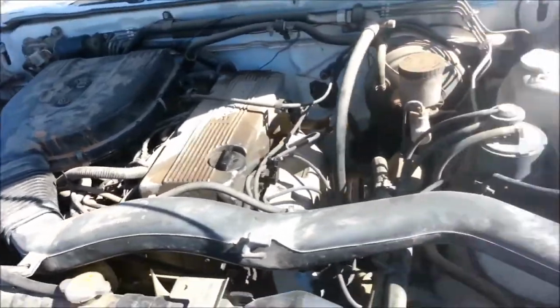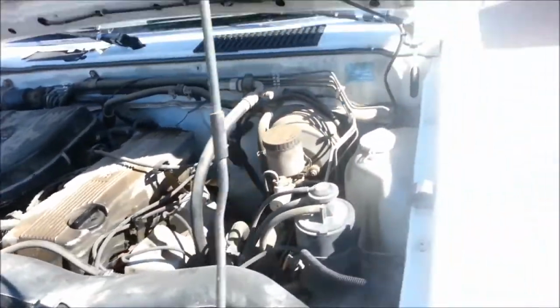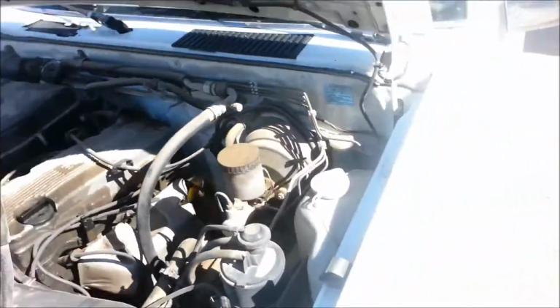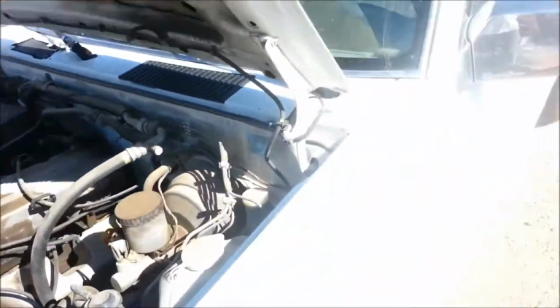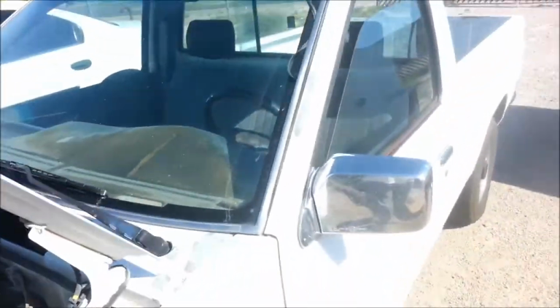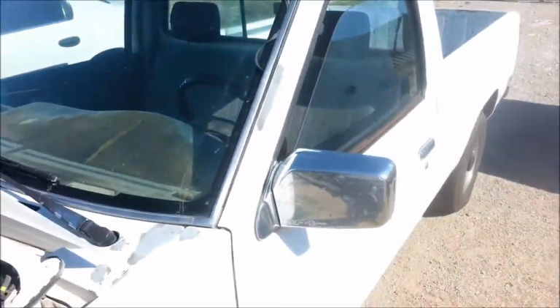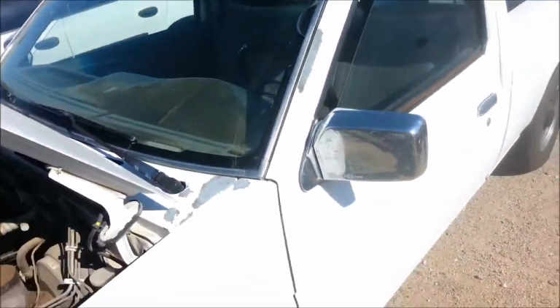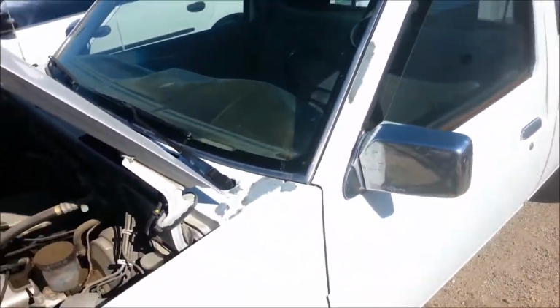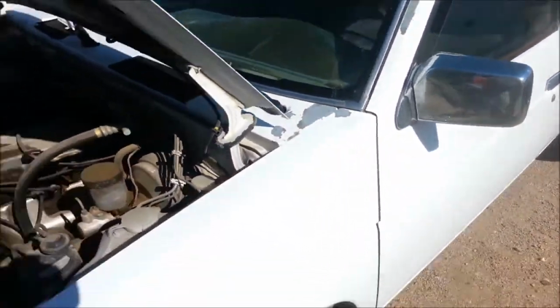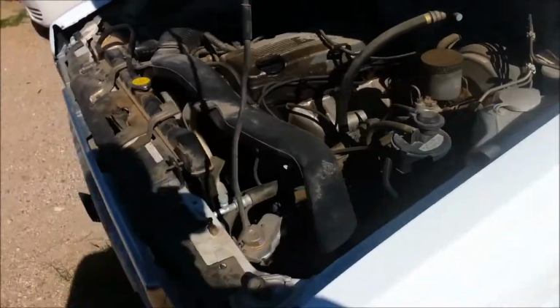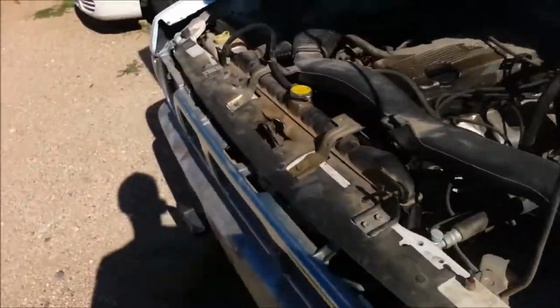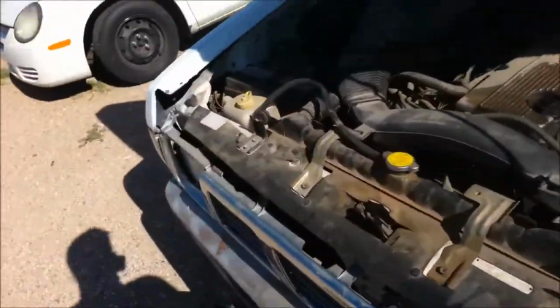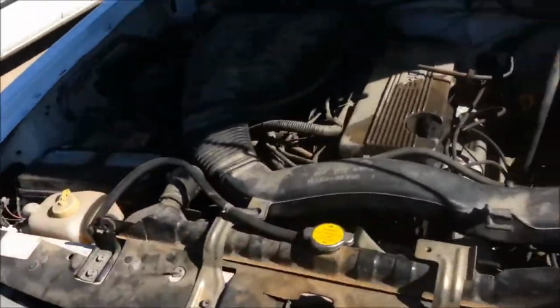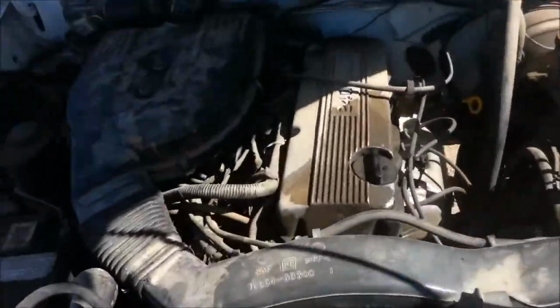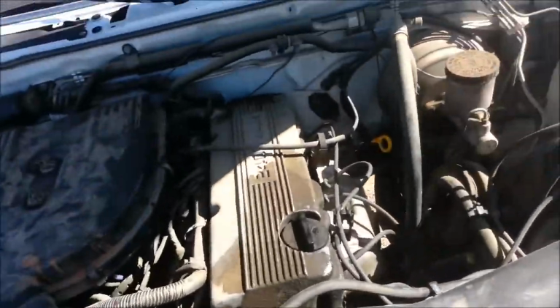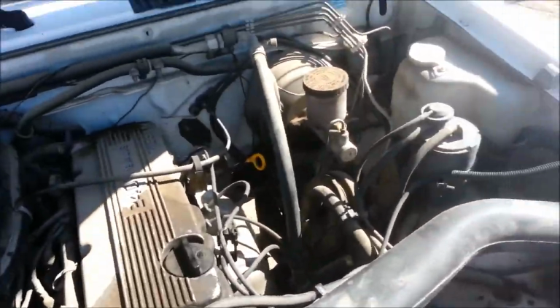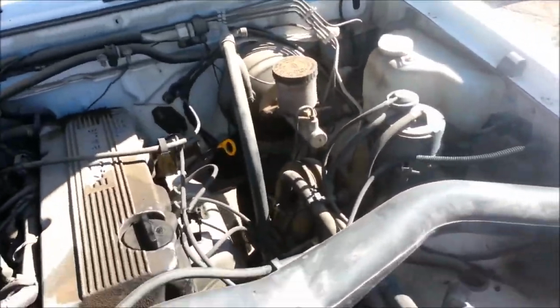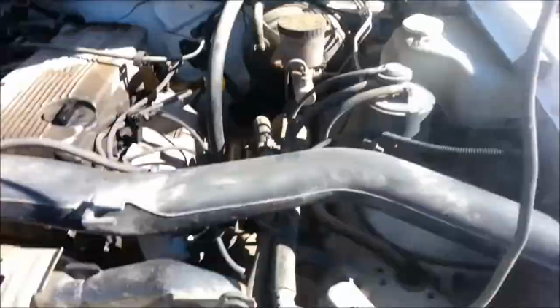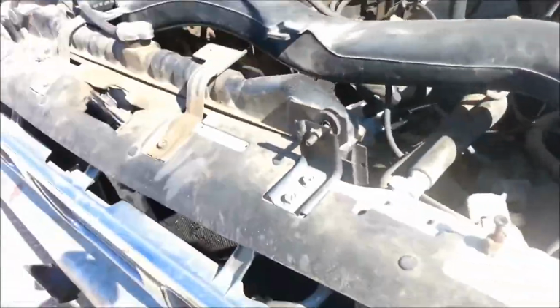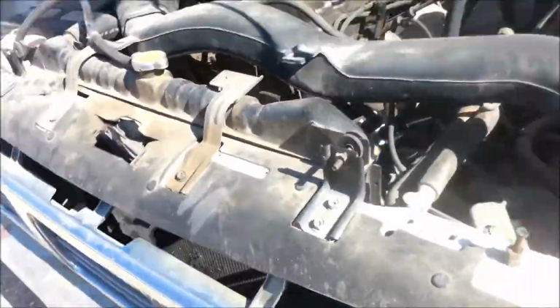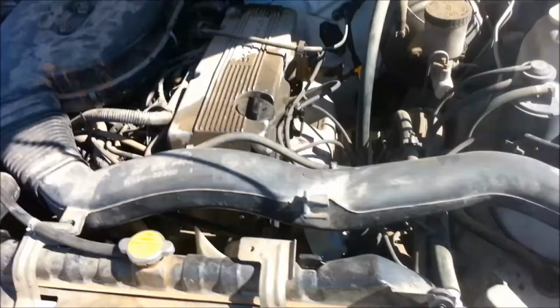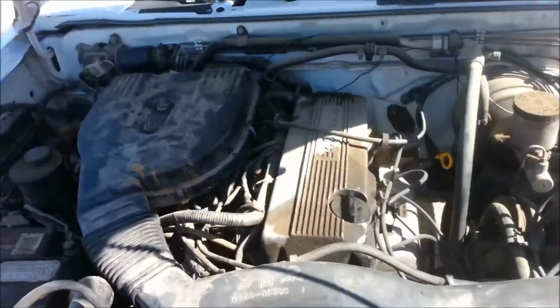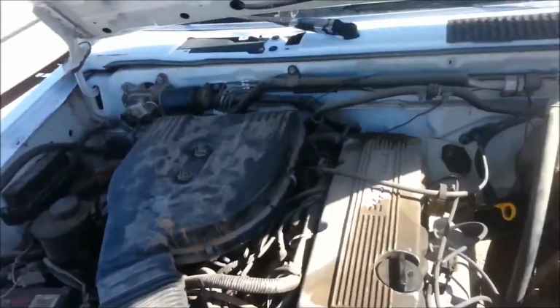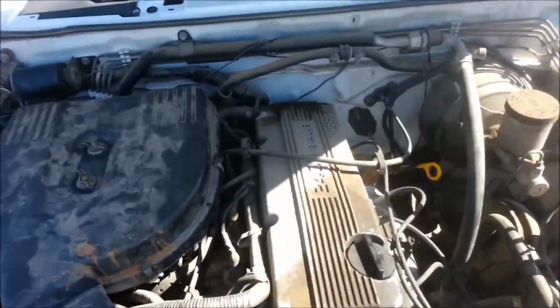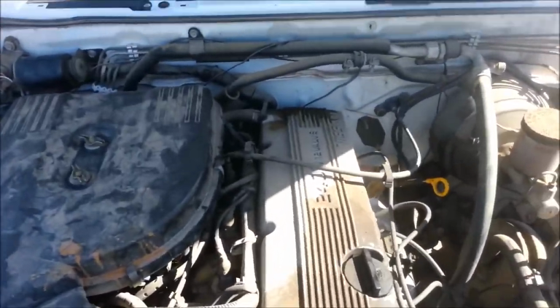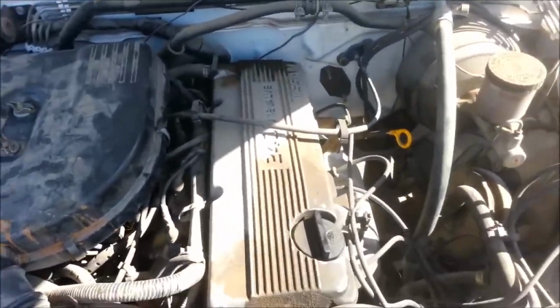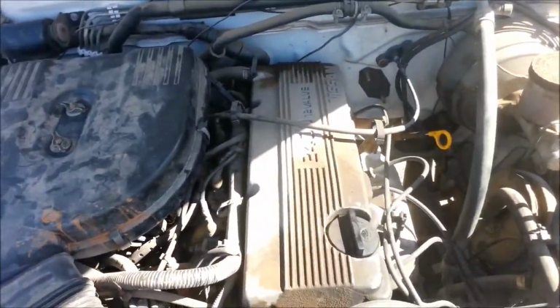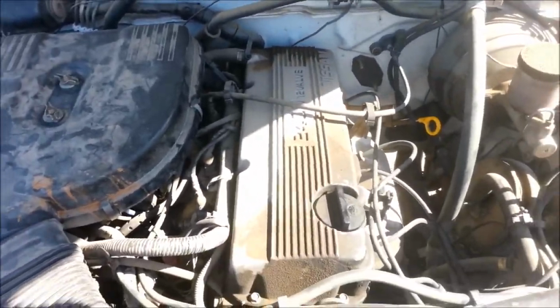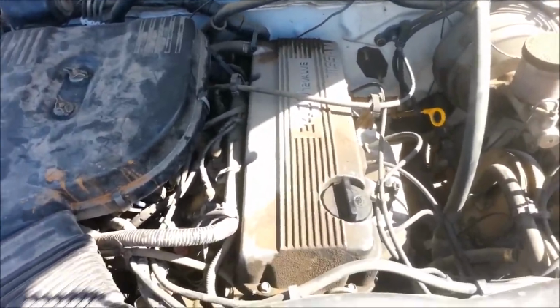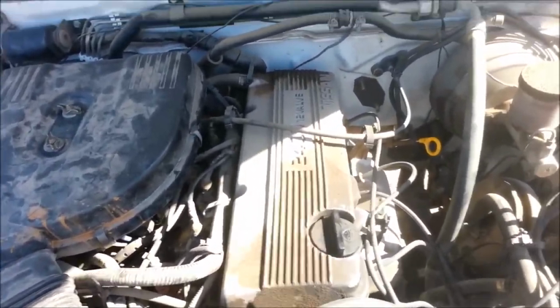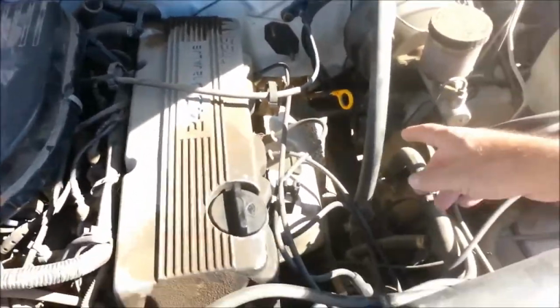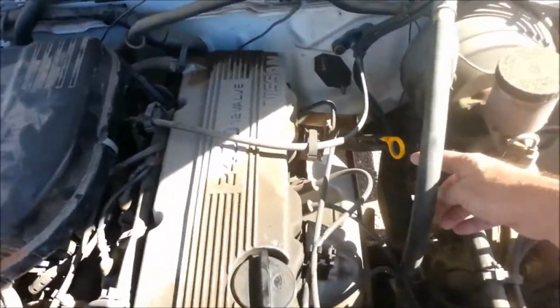All right, here I am. I'm on a 1995 Nissan pickup truck, and this is how you change the oil. It's really easy. I'm looking towards the front — this is the driver's side.